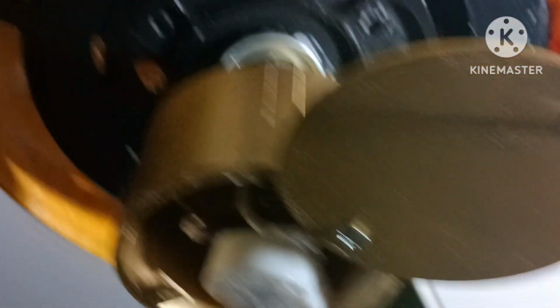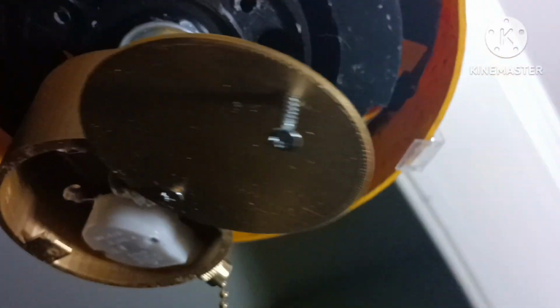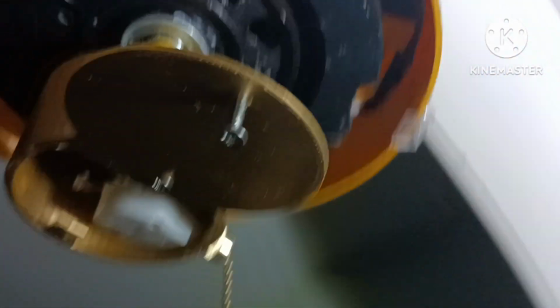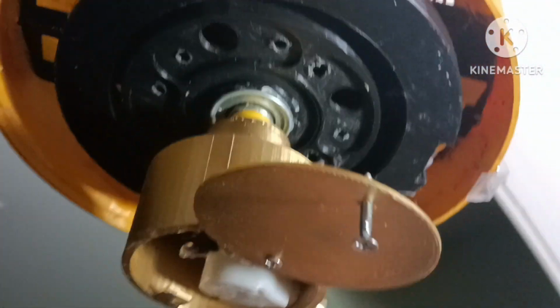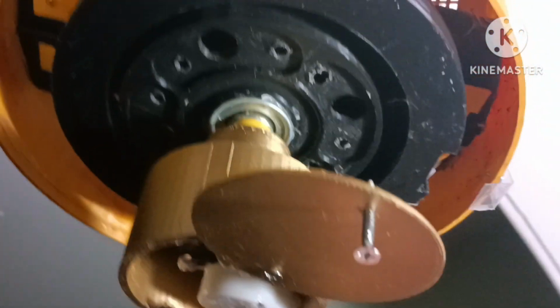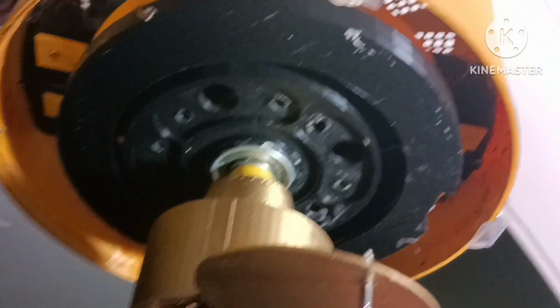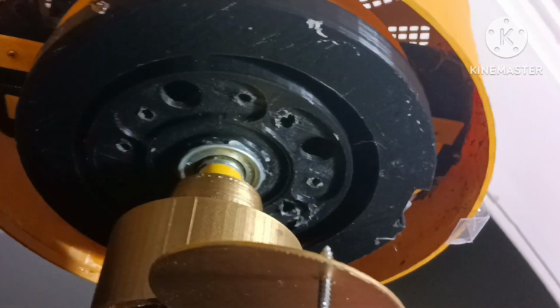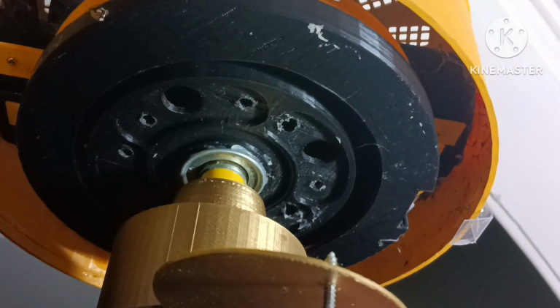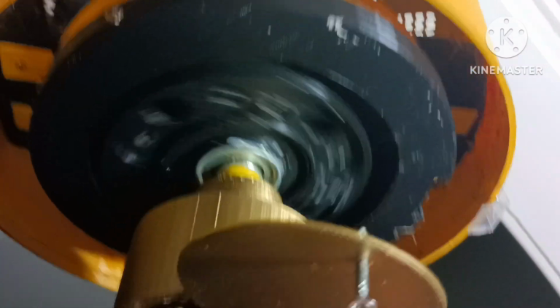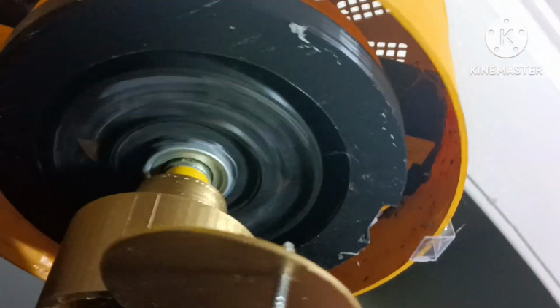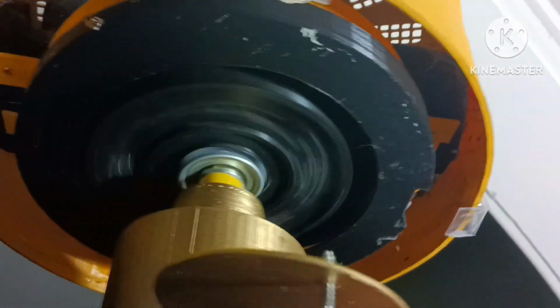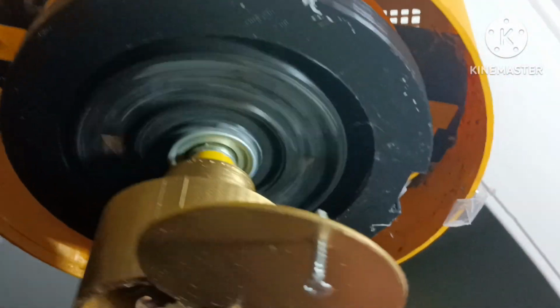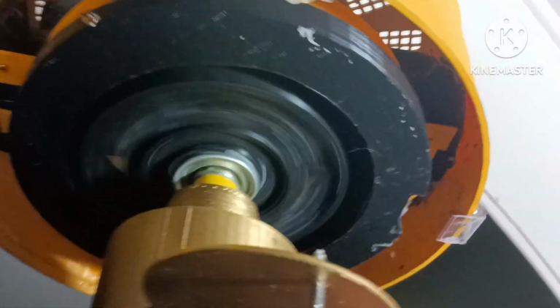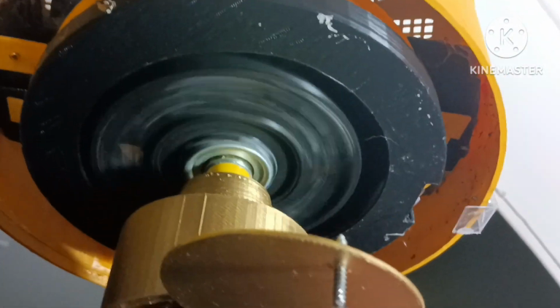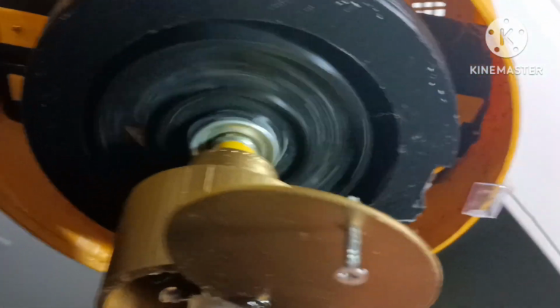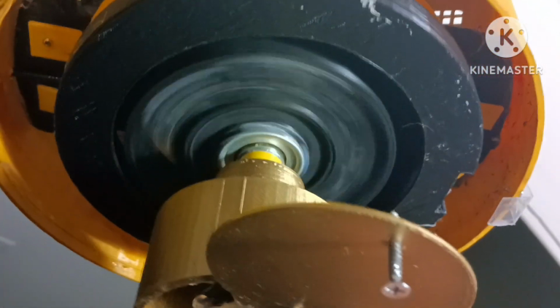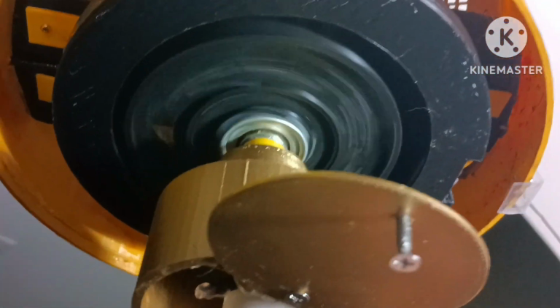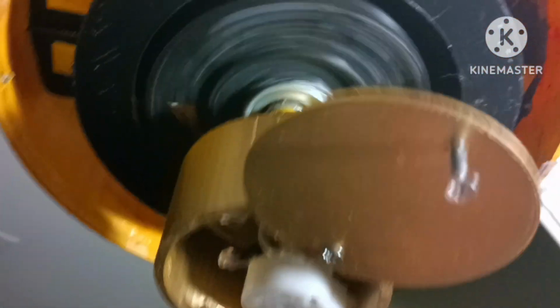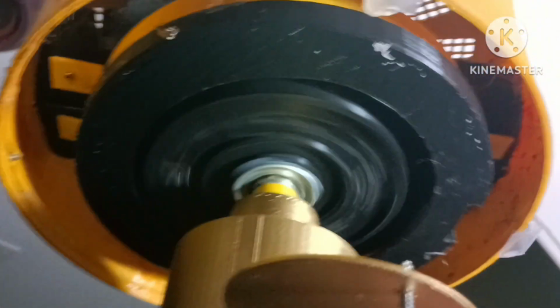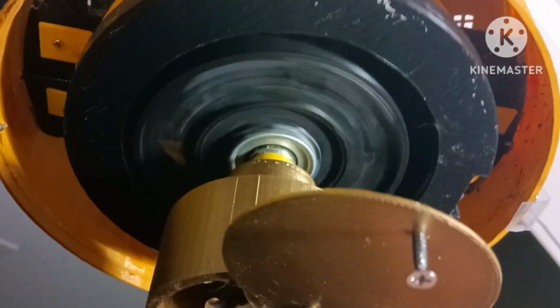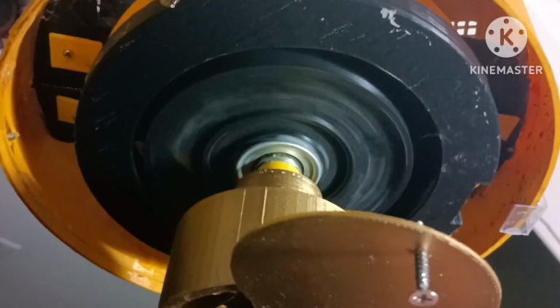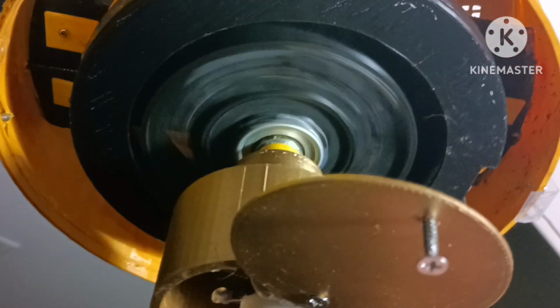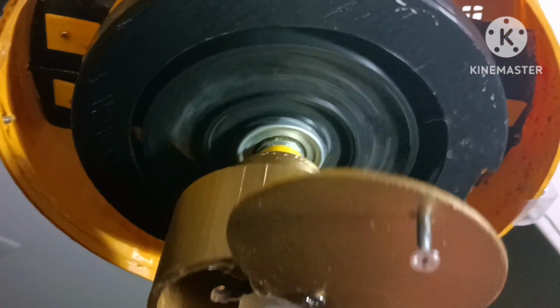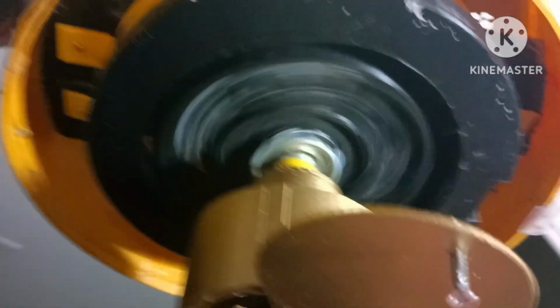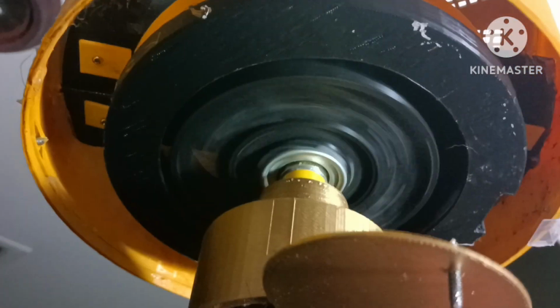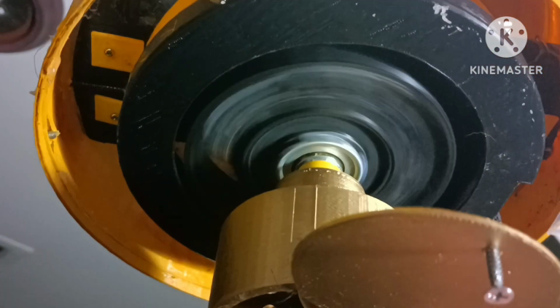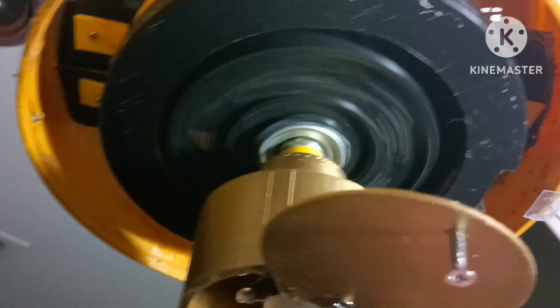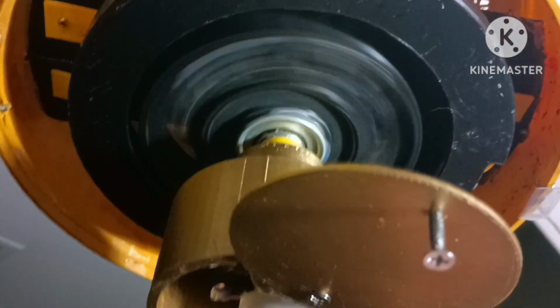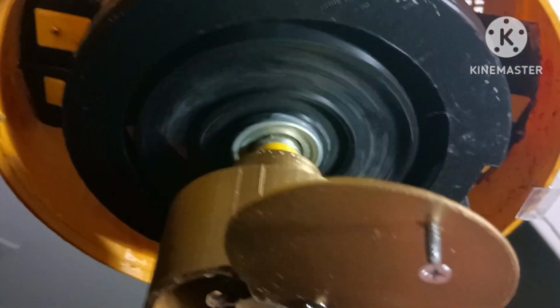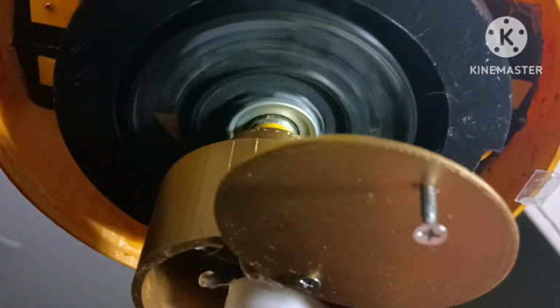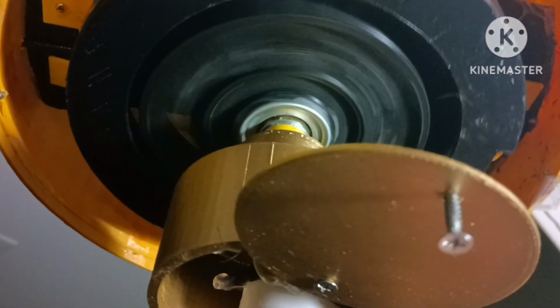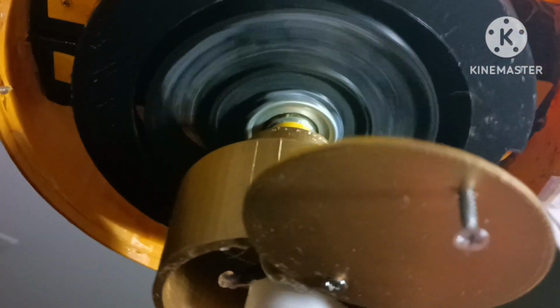Without further ado, let's show this running. There's high... there's high... medium... slow... and off.